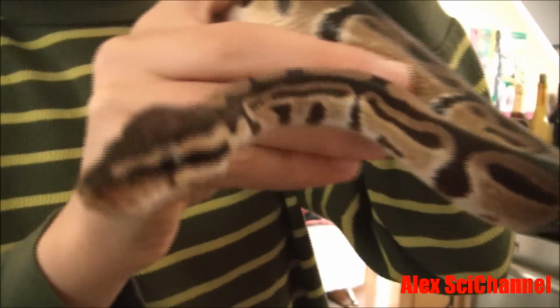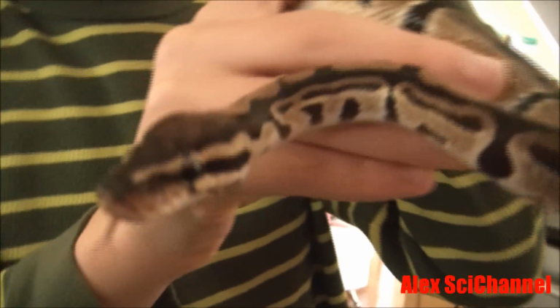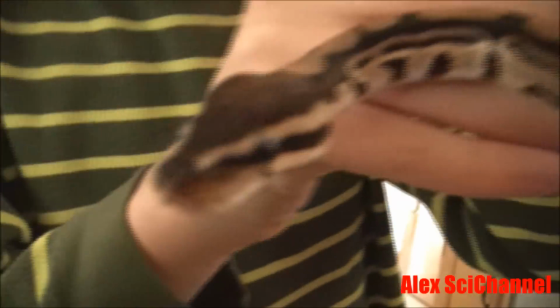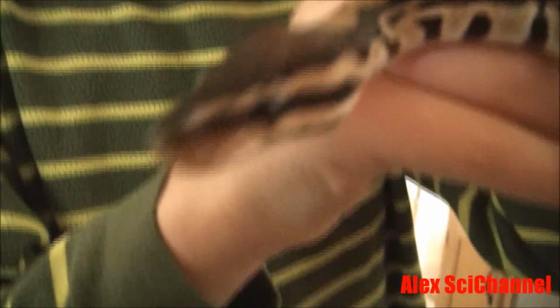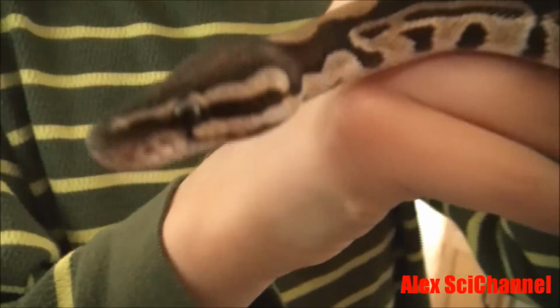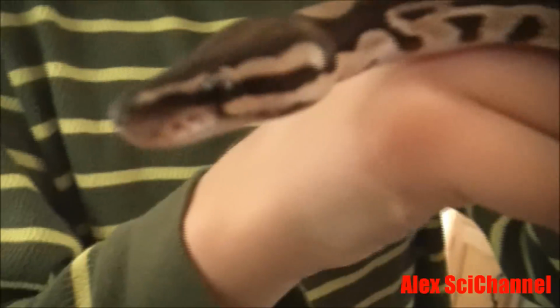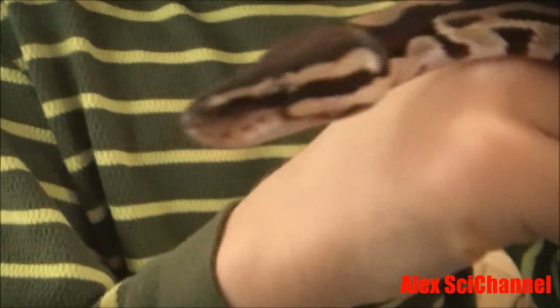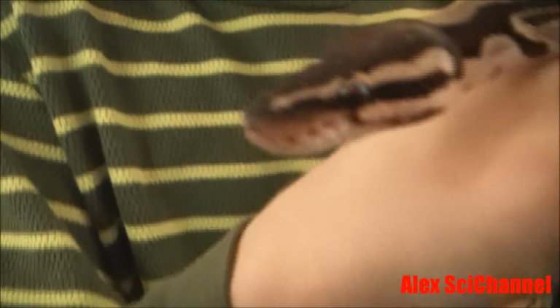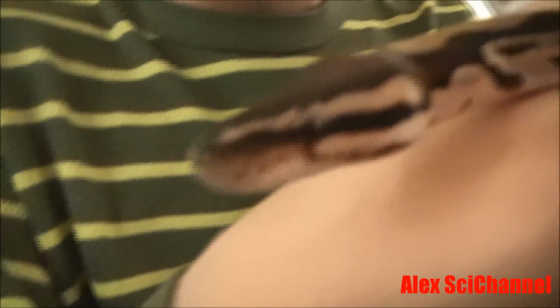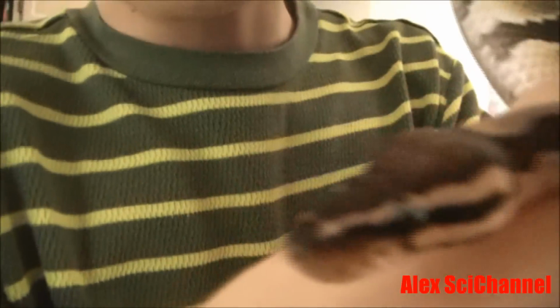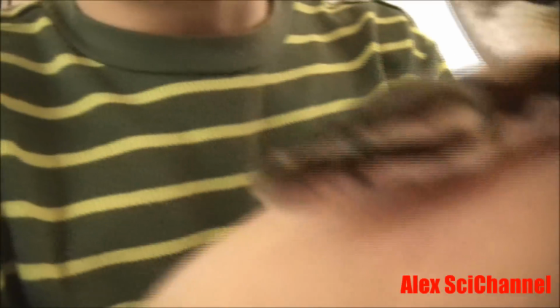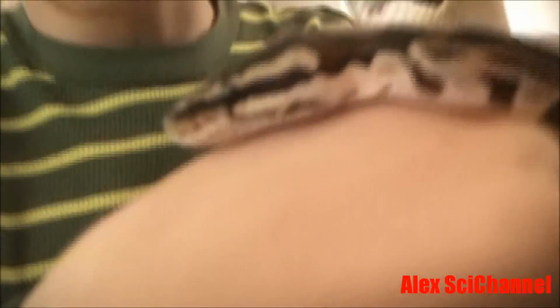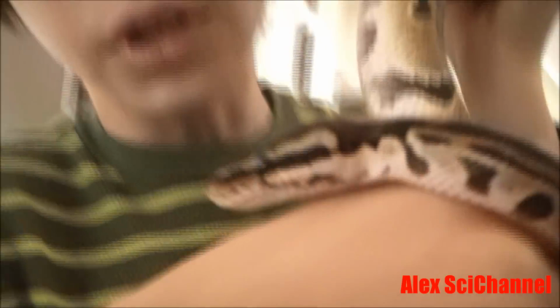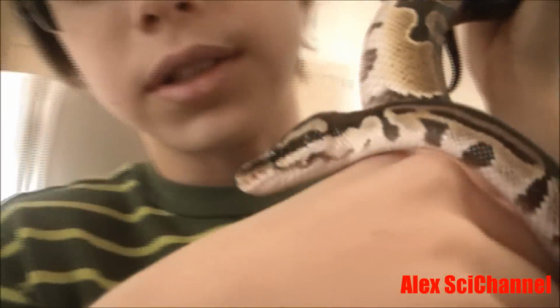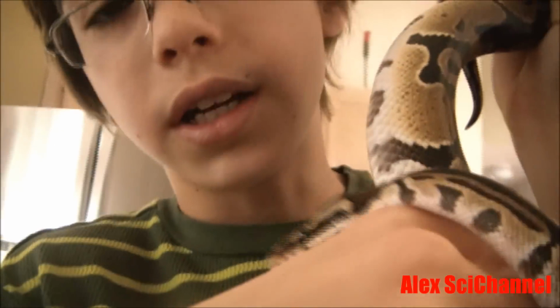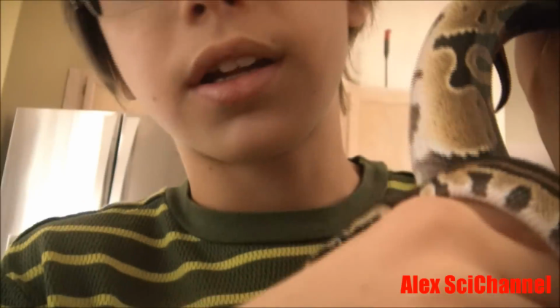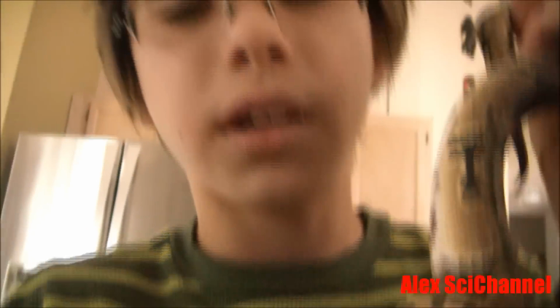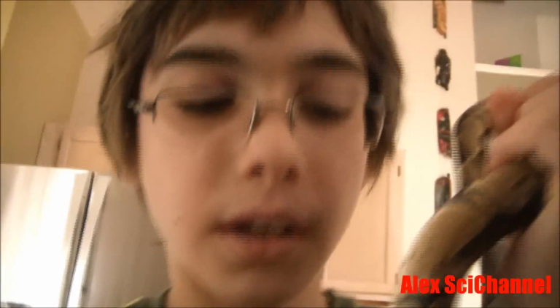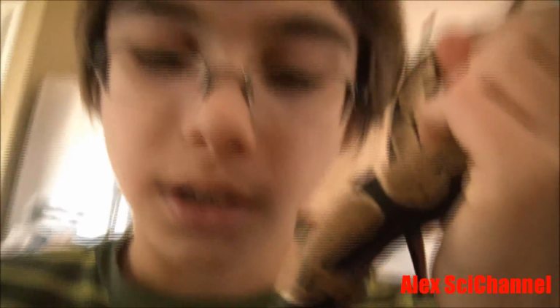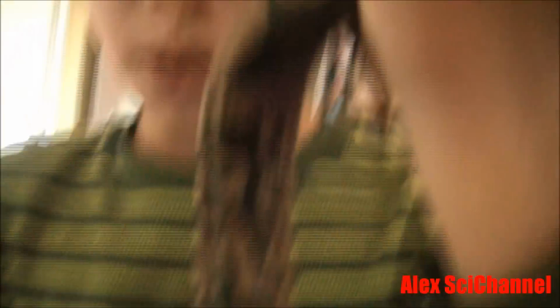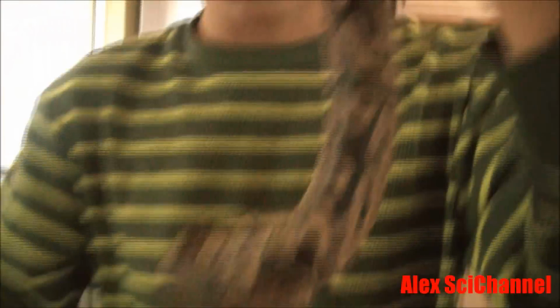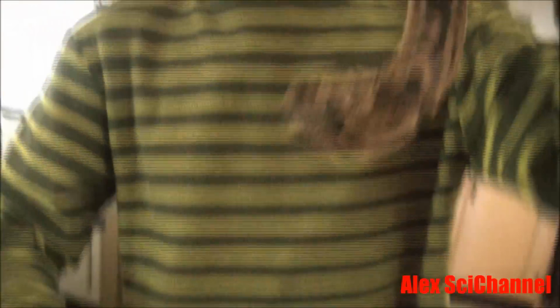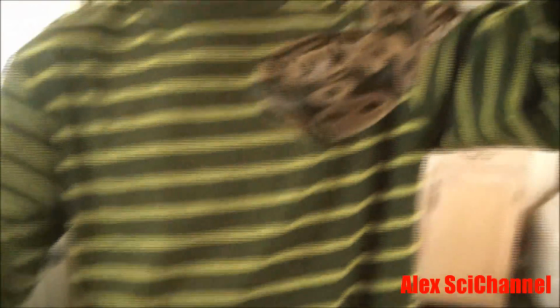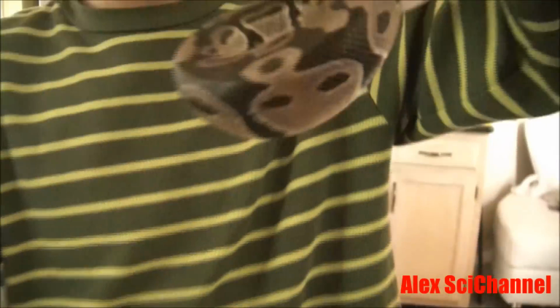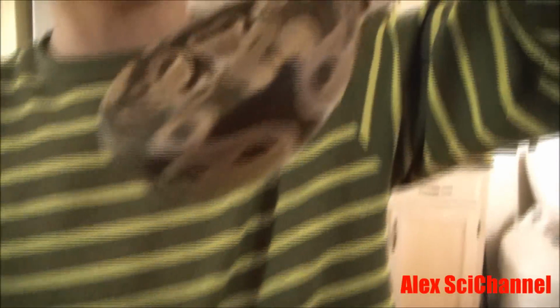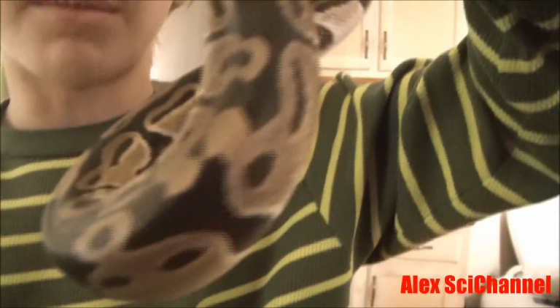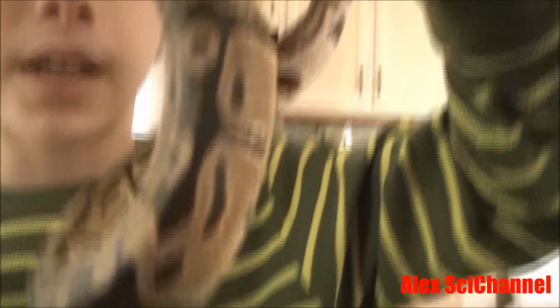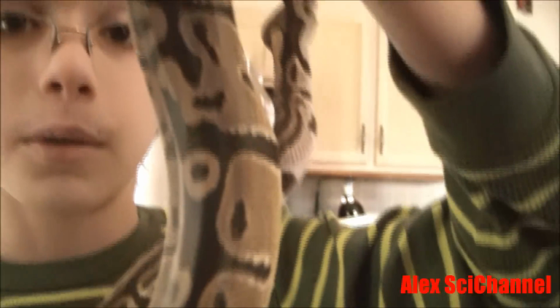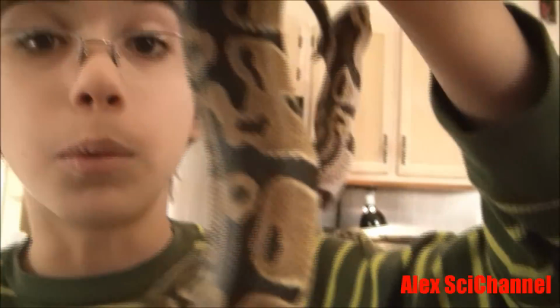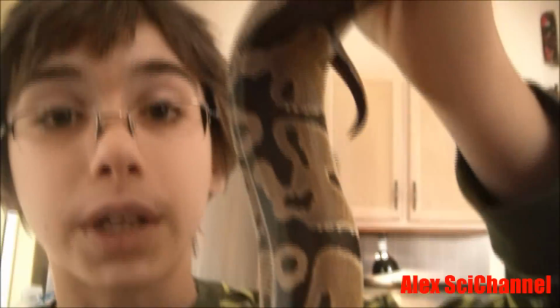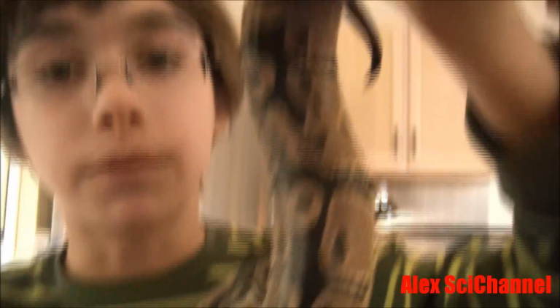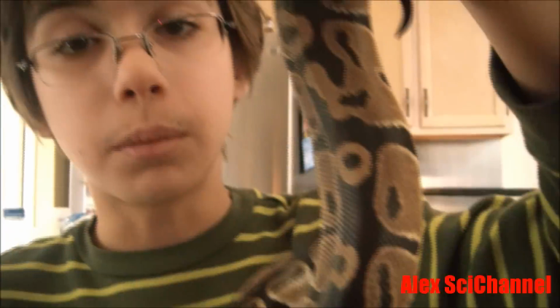What a beautiful snake. Beautiful little snake. Now, time to put this guy back where he came from.